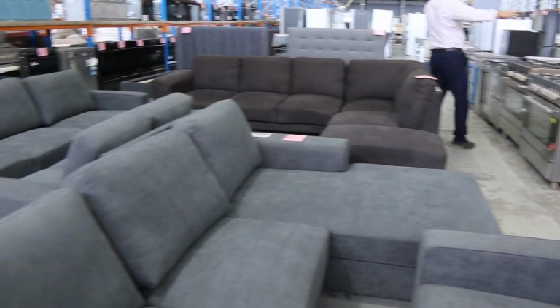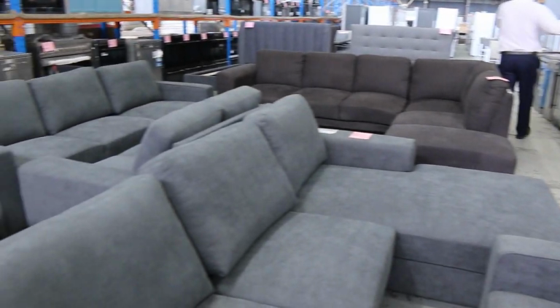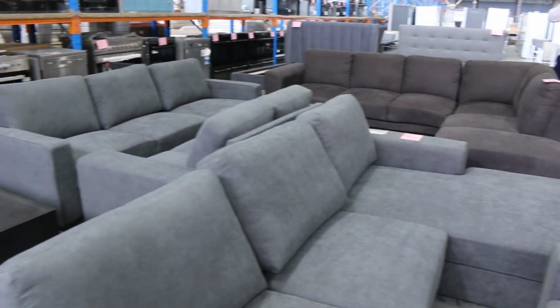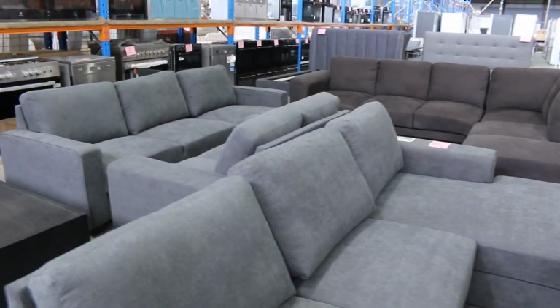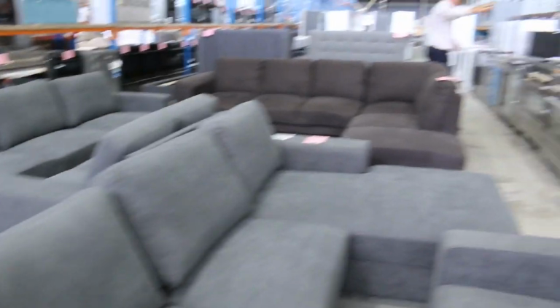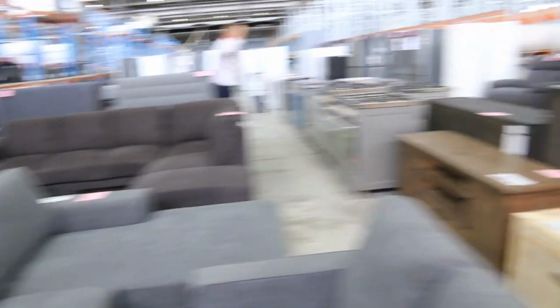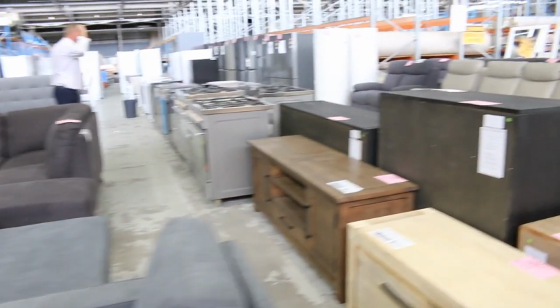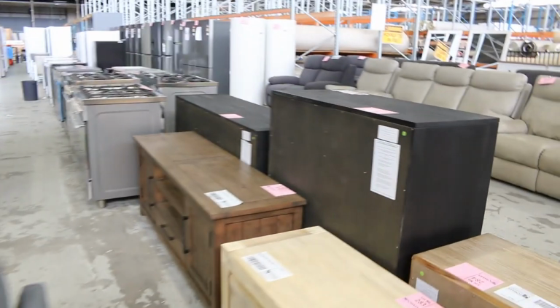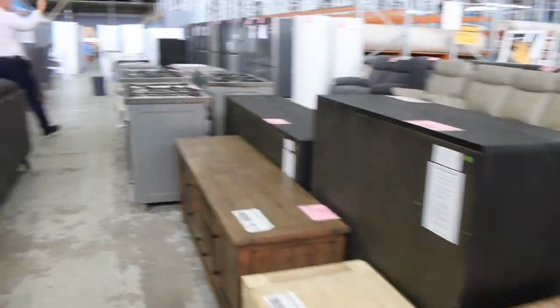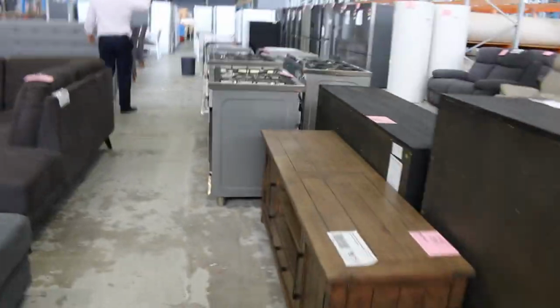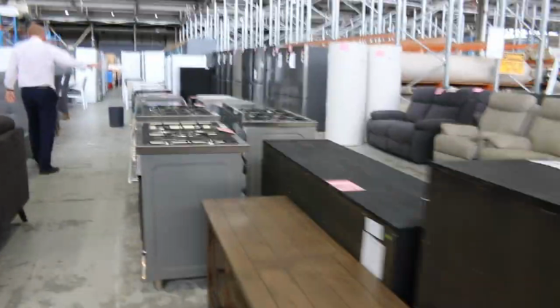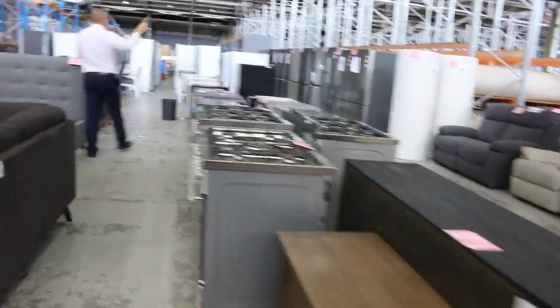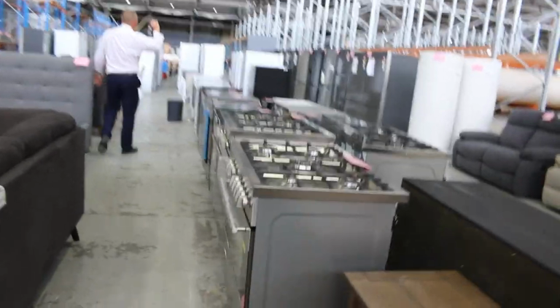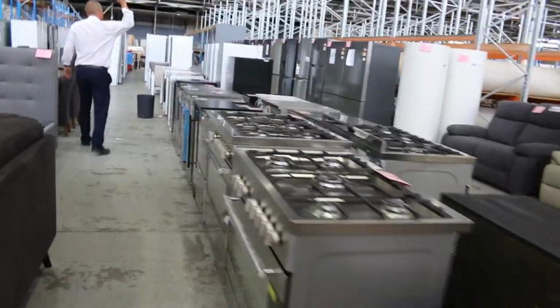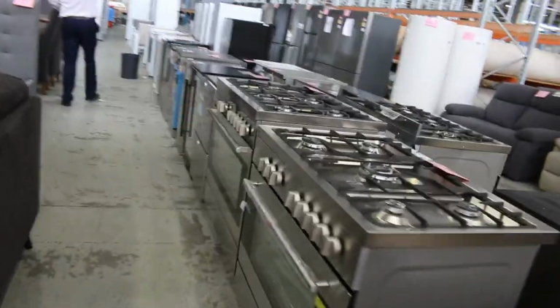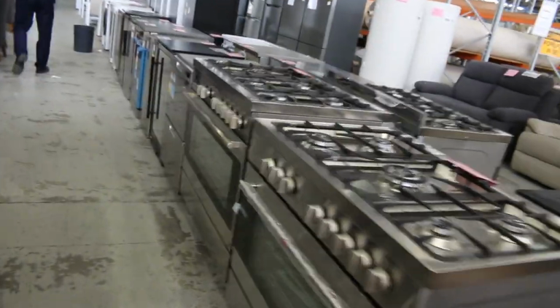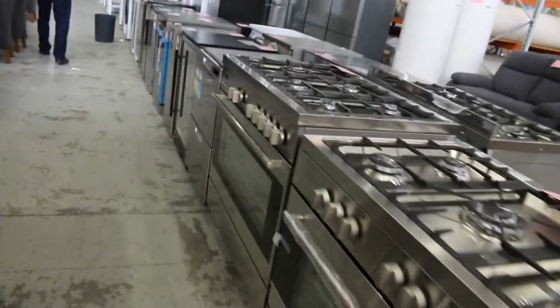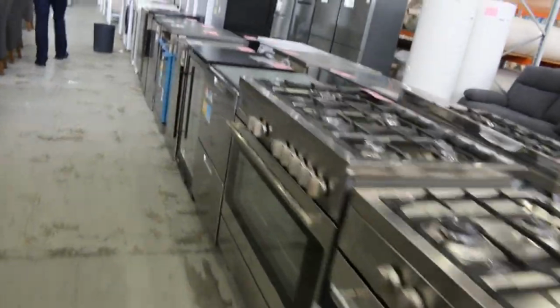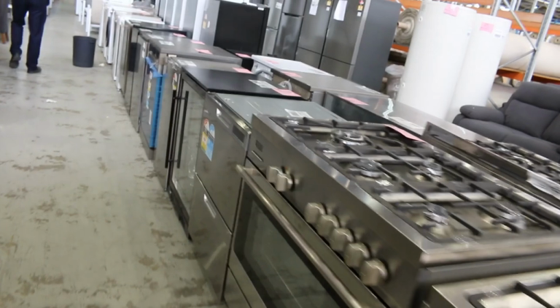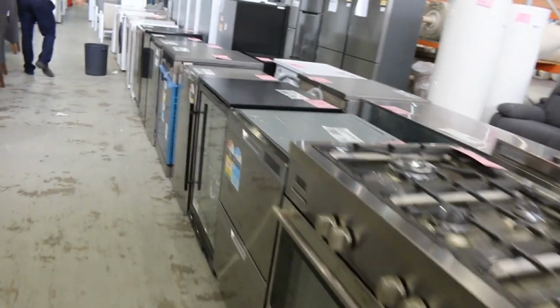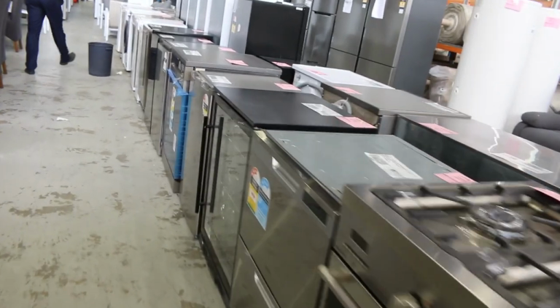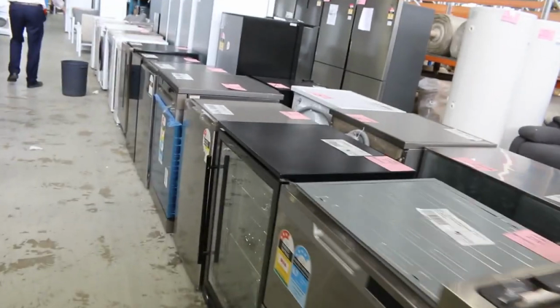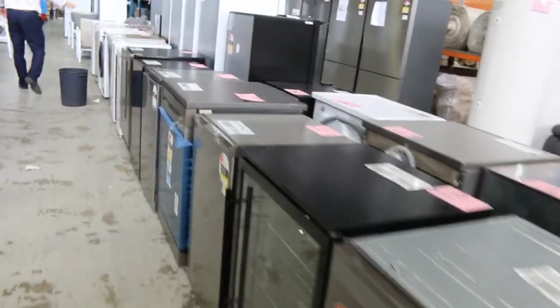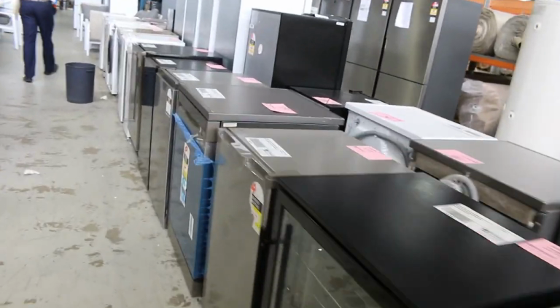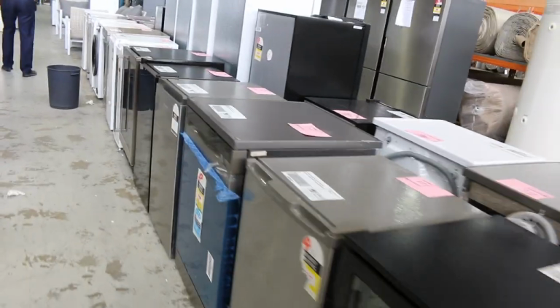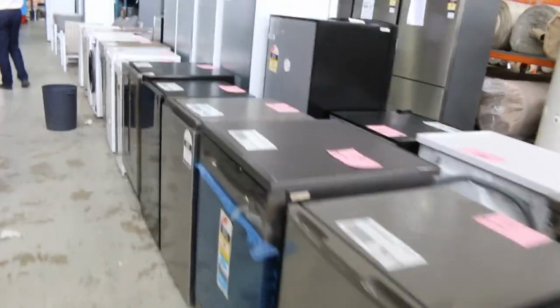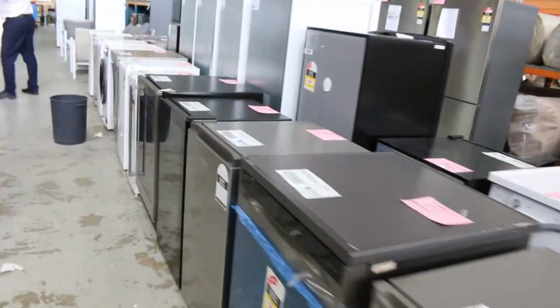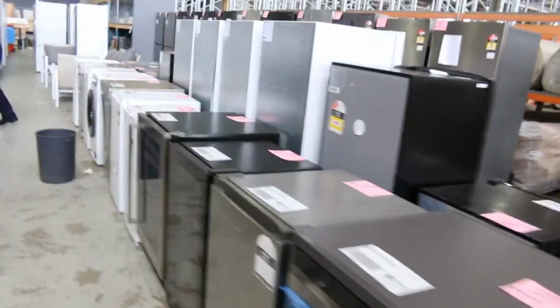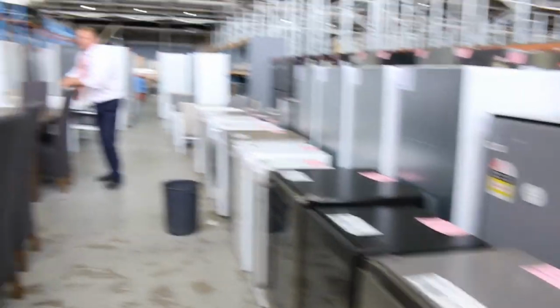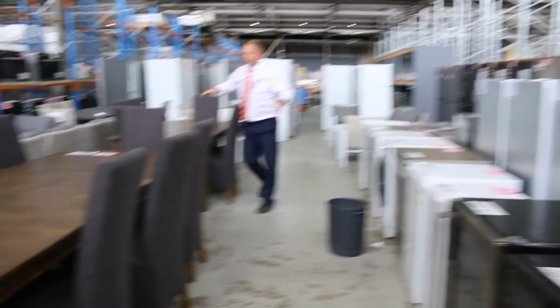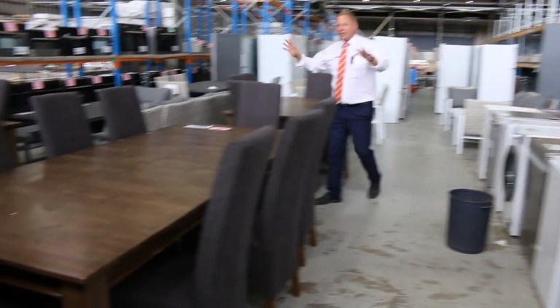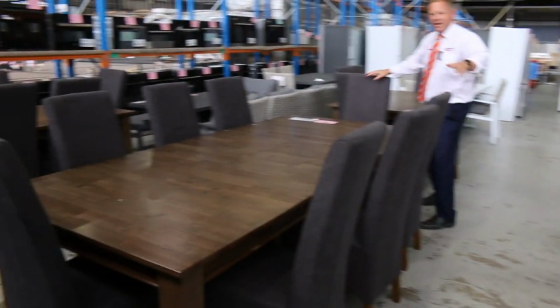Through here, lots of kitchen appliances — freestanding cookers, dish drawers, glass front fridges, kitchen fridges — heaps of kitchen fridges. Front-load washing machines, dishwashers, heaps of dining settings — look at all the beautiful dining settings there.